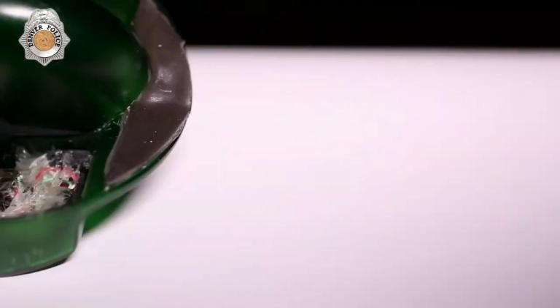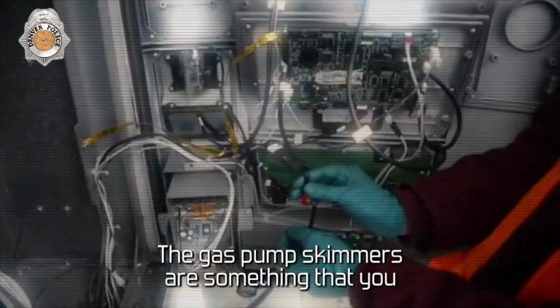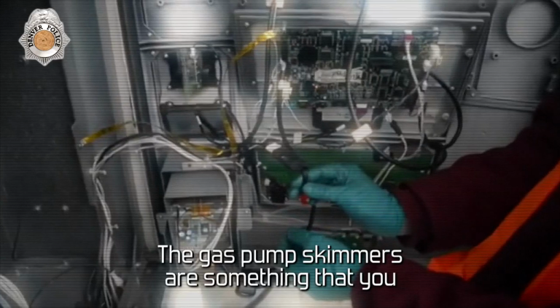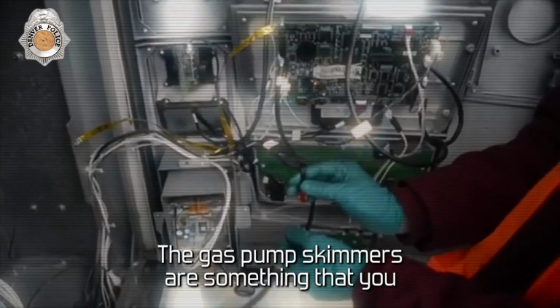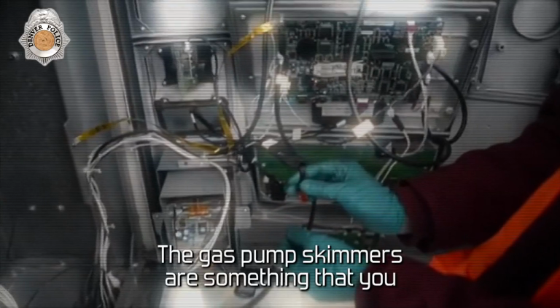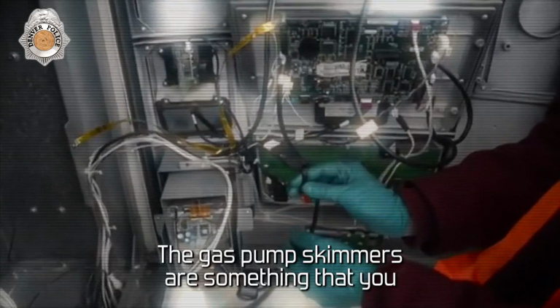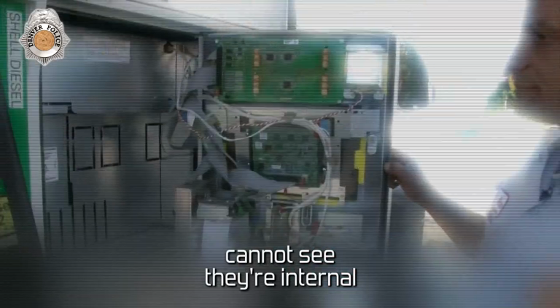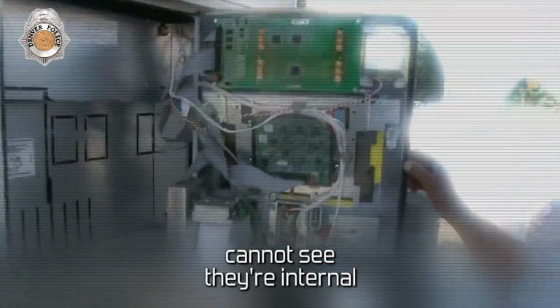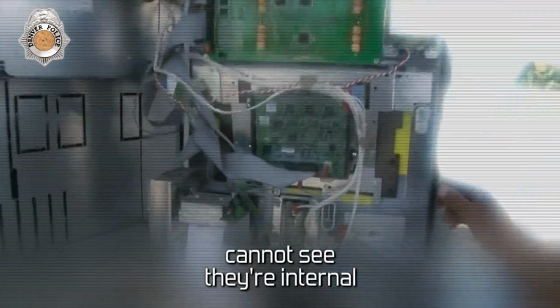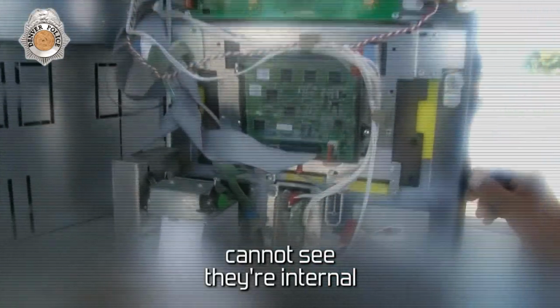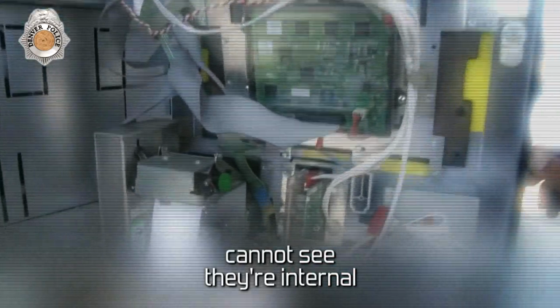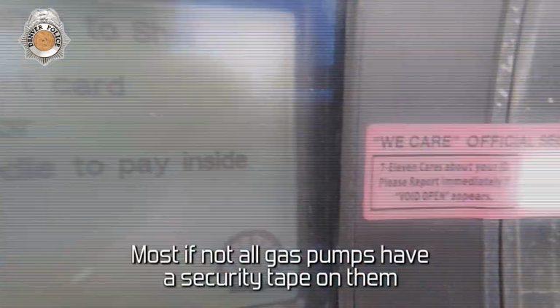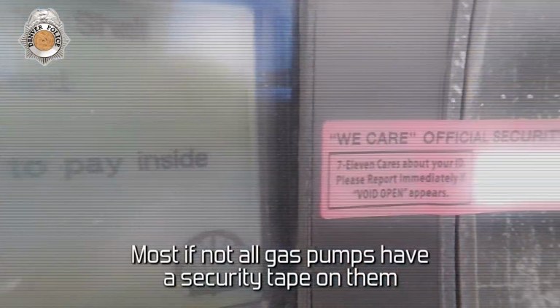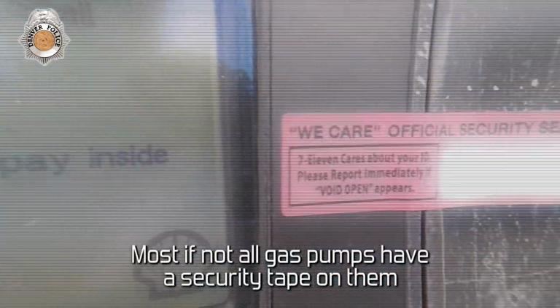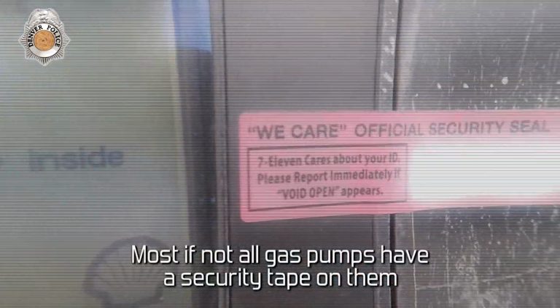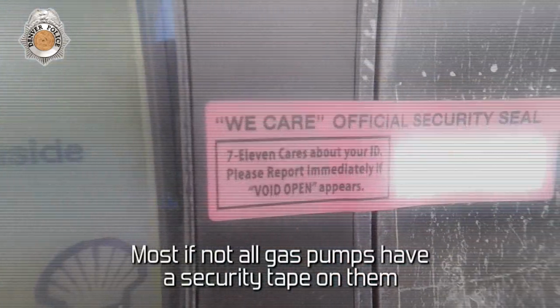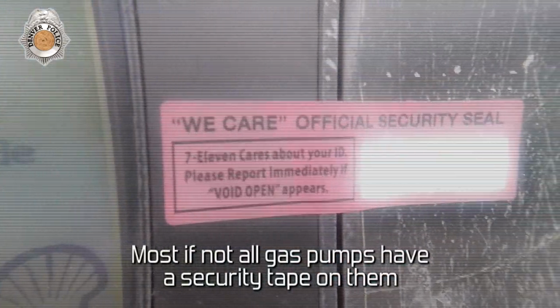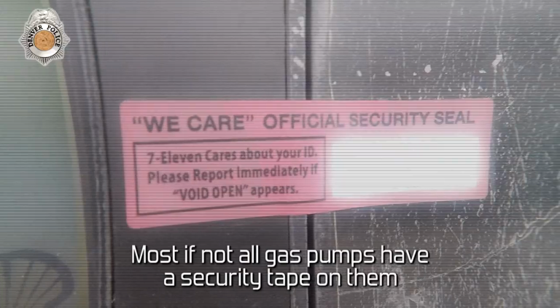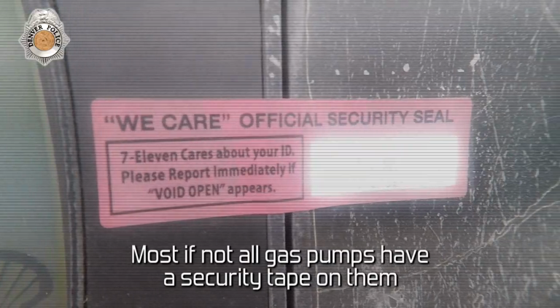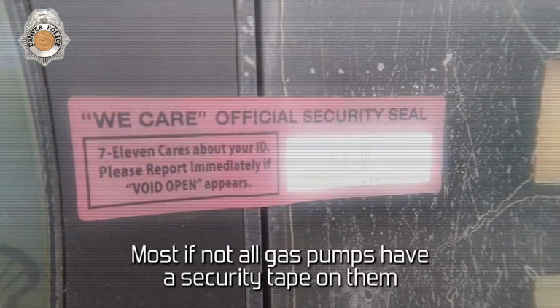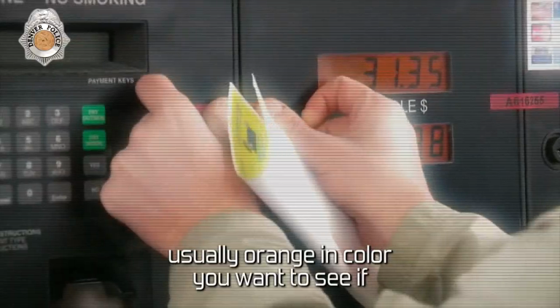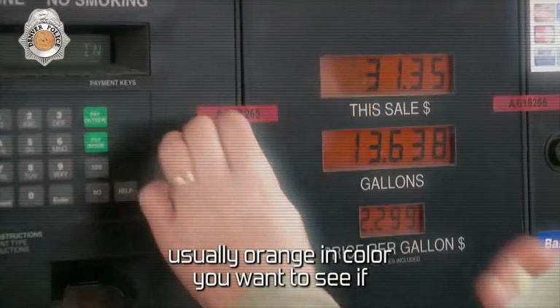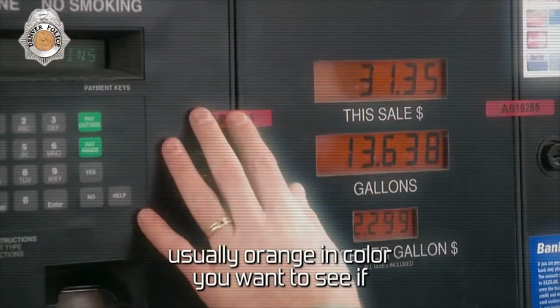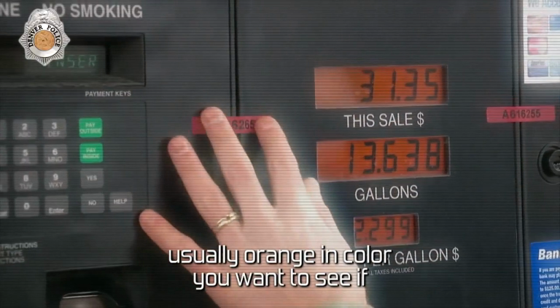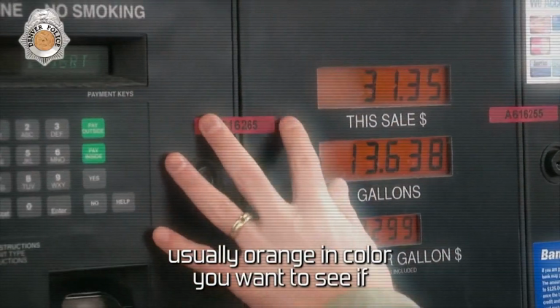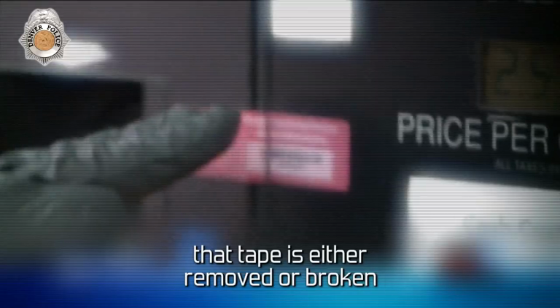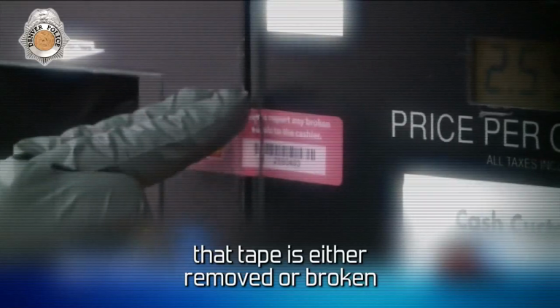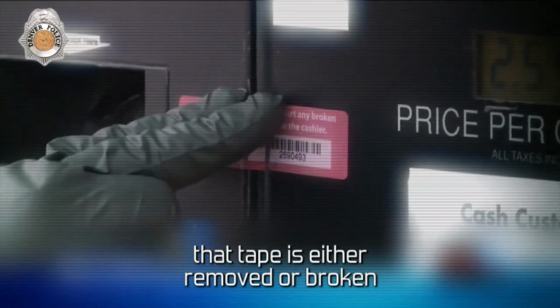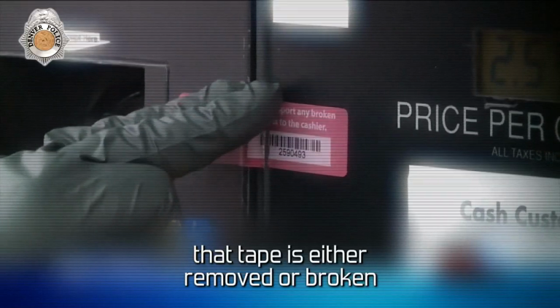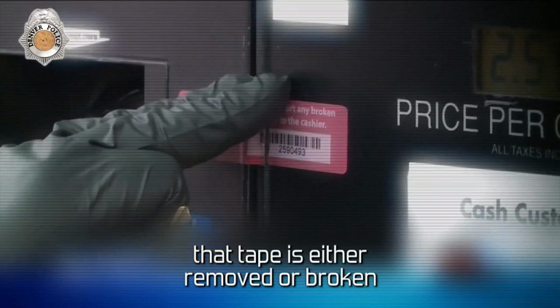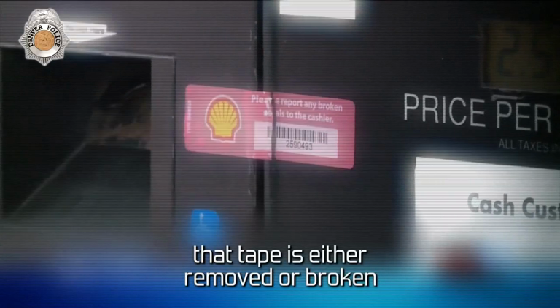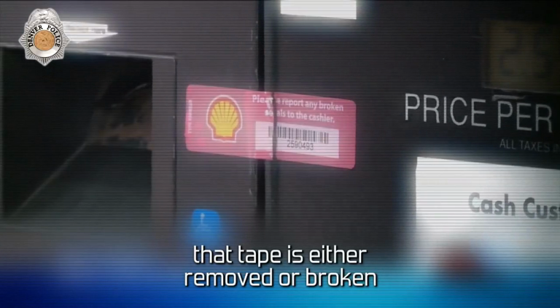The gas pump skimmers are something that you cannot see — they're internal. Most, if not all, gas pumps have a security tape on them, usually orange in color. You want to see if that tape is either removed or broken.